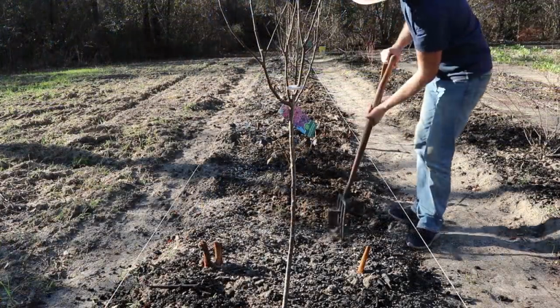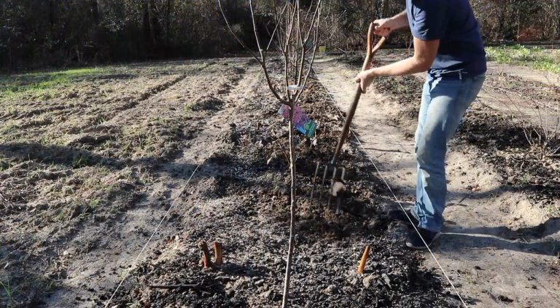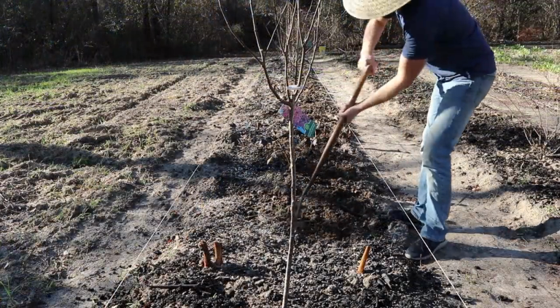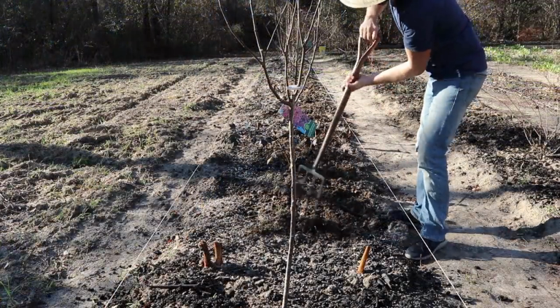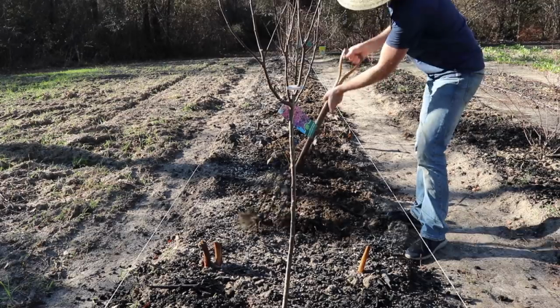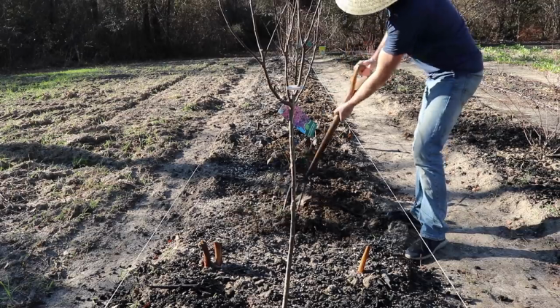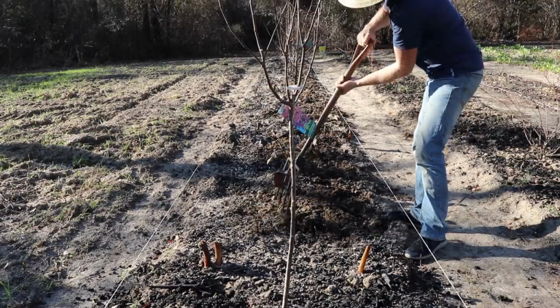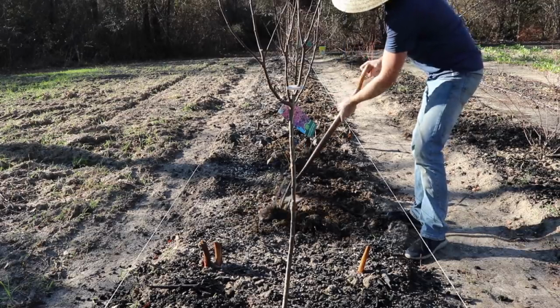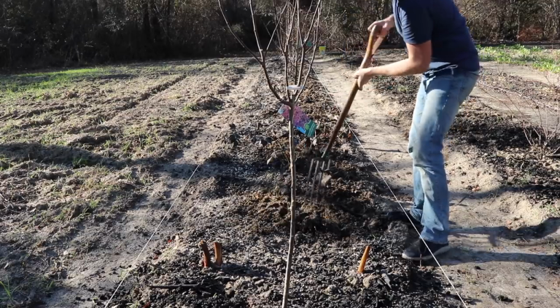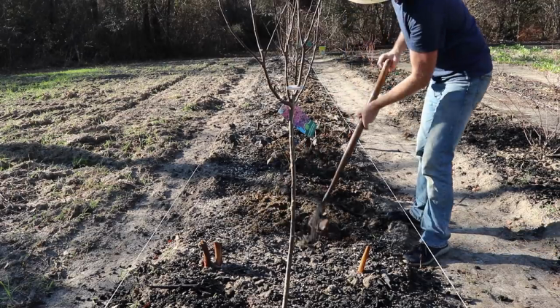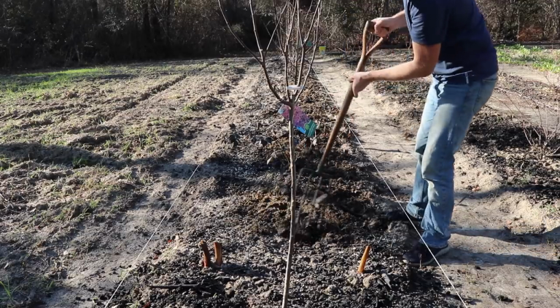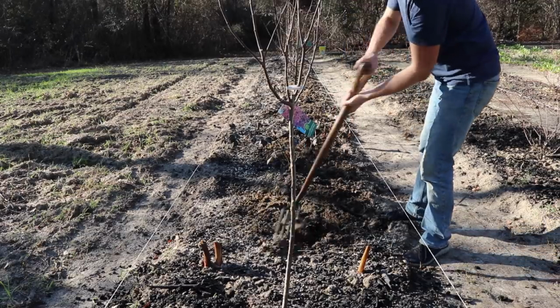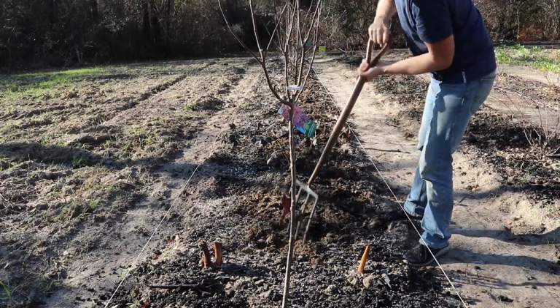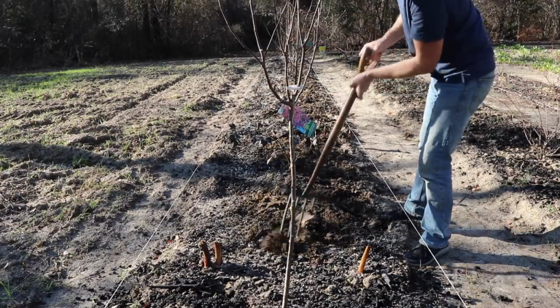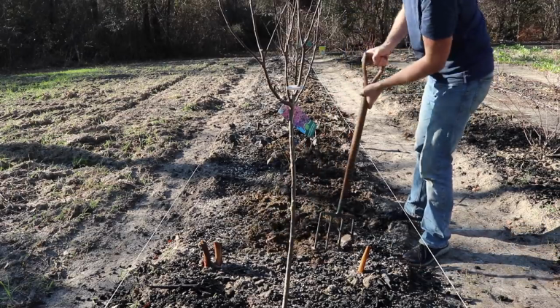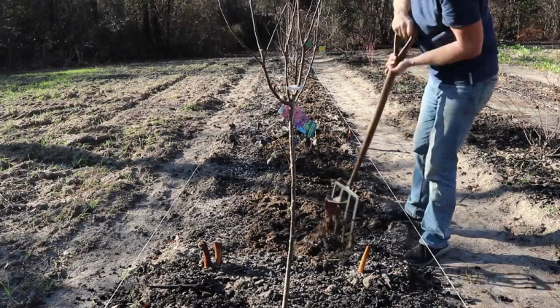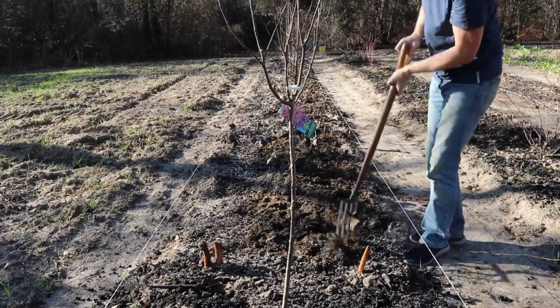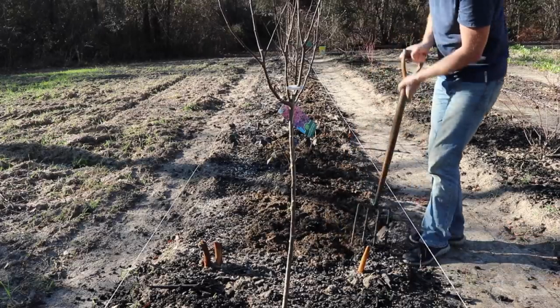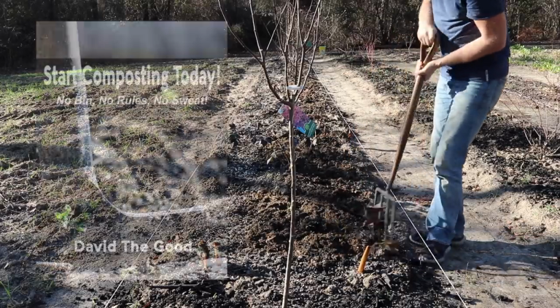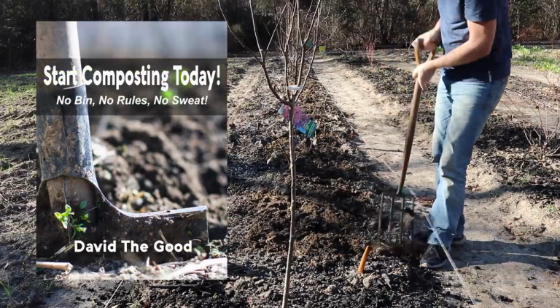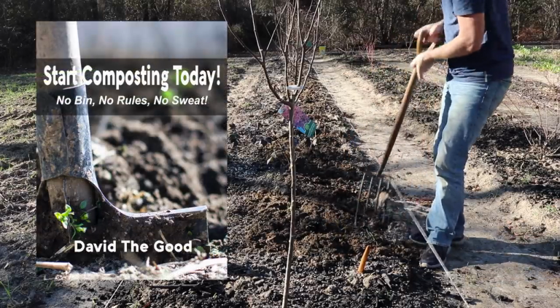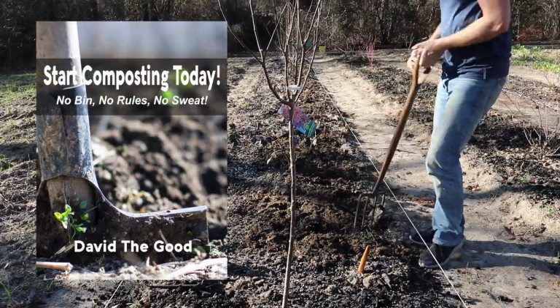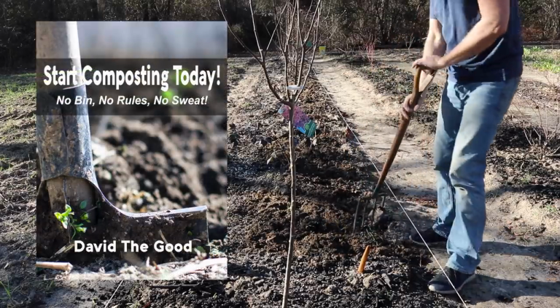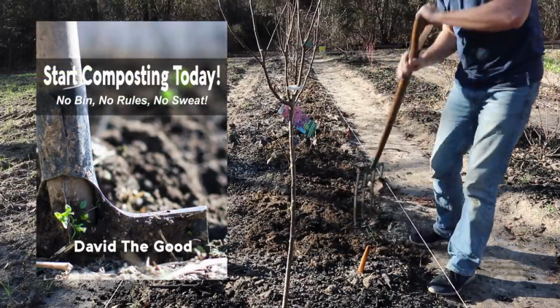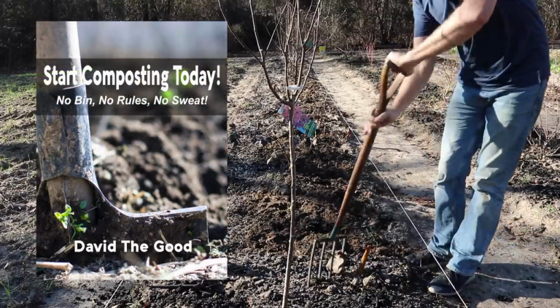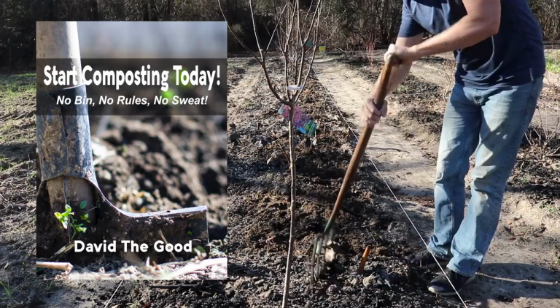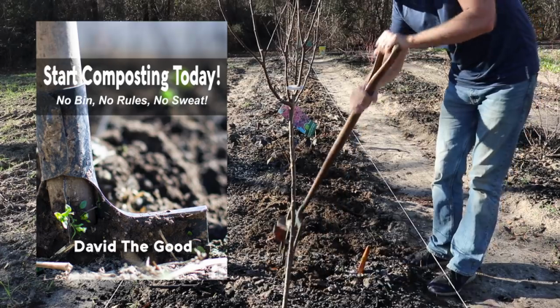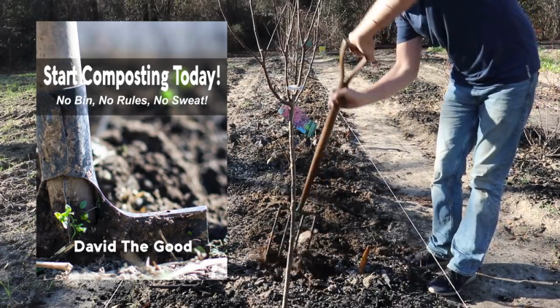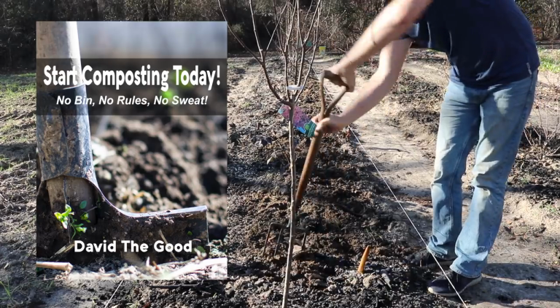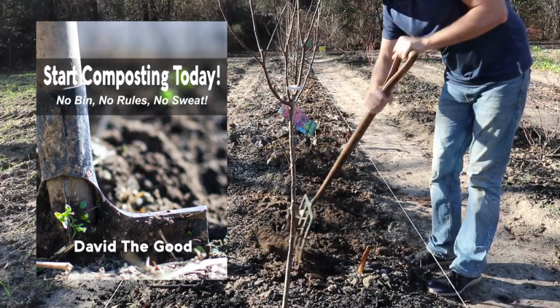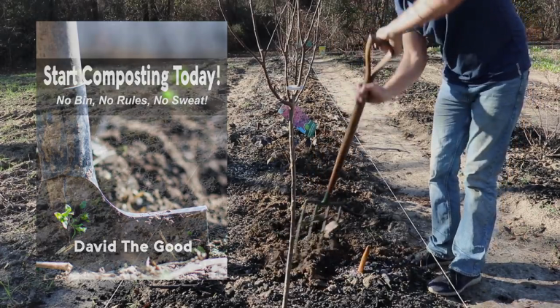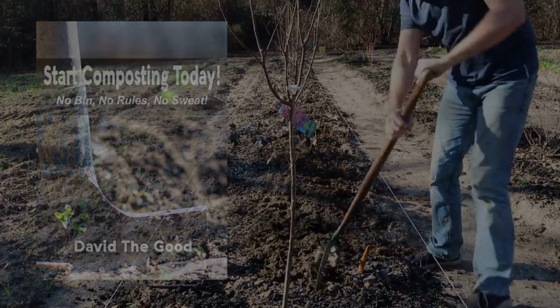Congratulations! You've now improved your soil for a long, long time. Be sure to like and subscribe to this channel for more cheap gardening hacks. Also make sure you download my free composting booklet in the description below. And until next time, may your thumbs always be green.